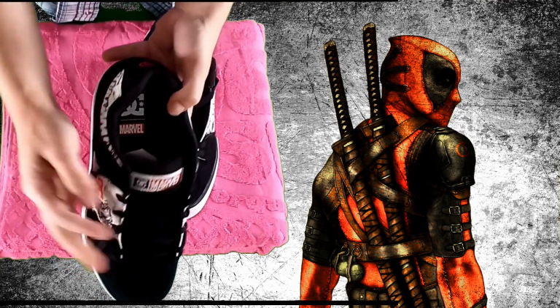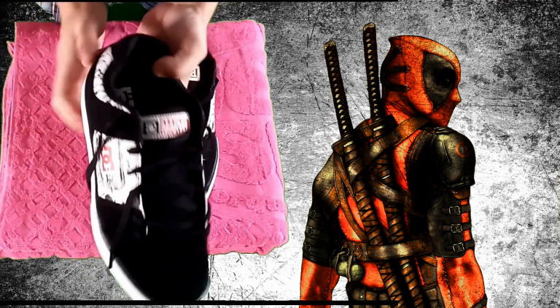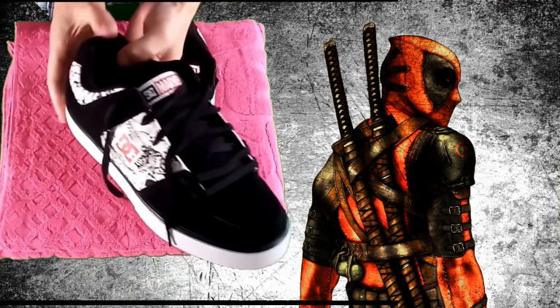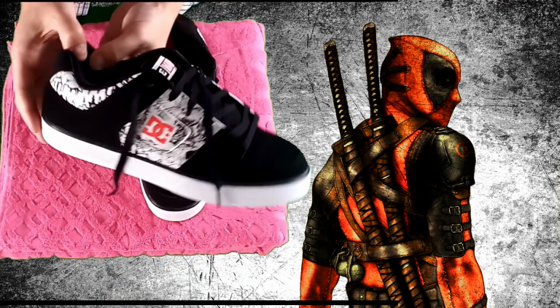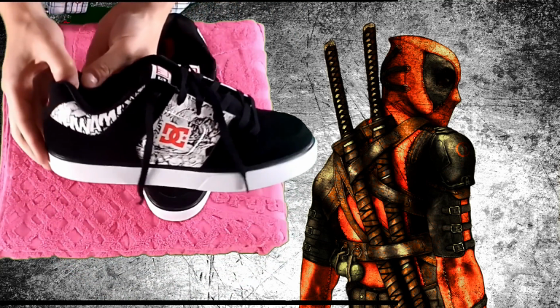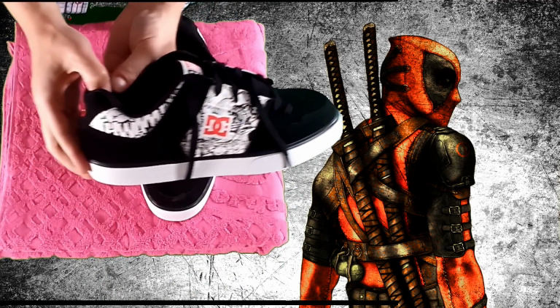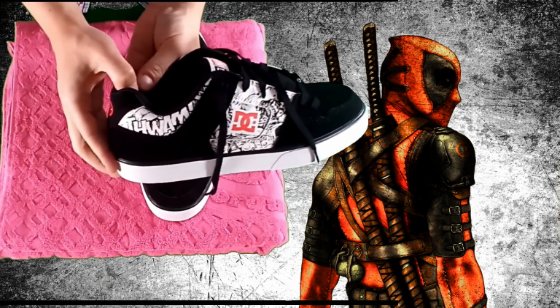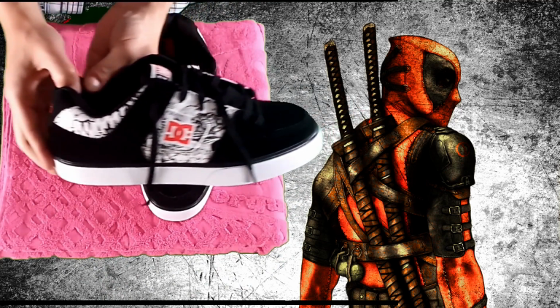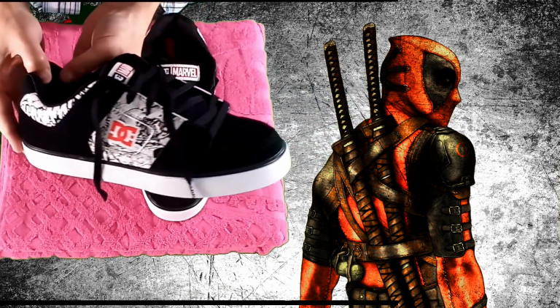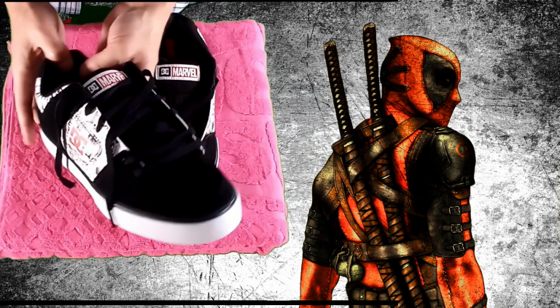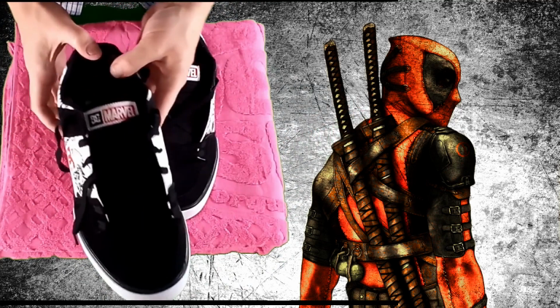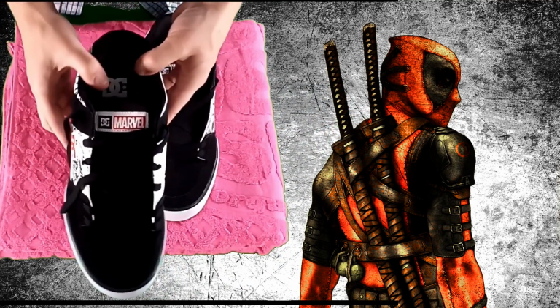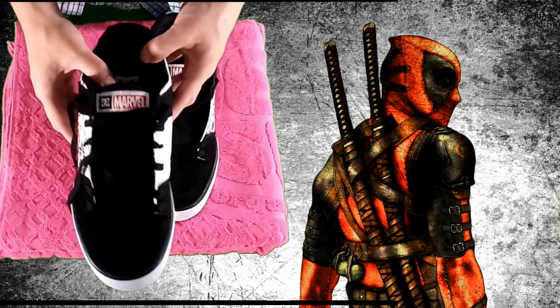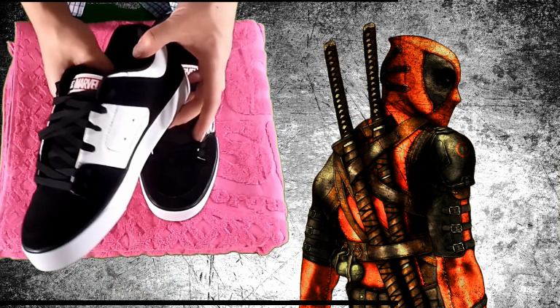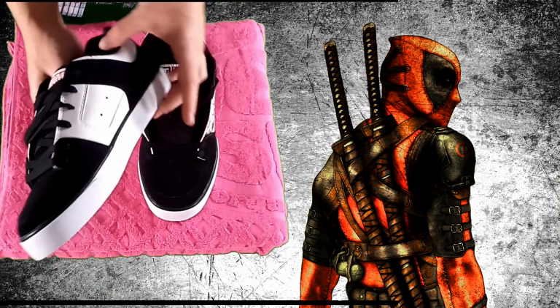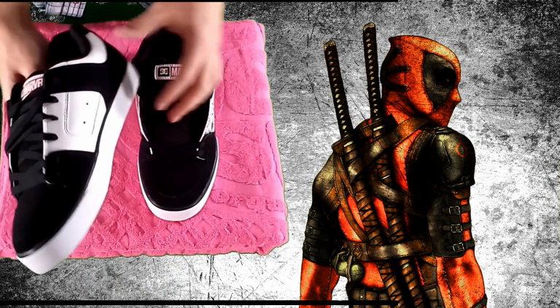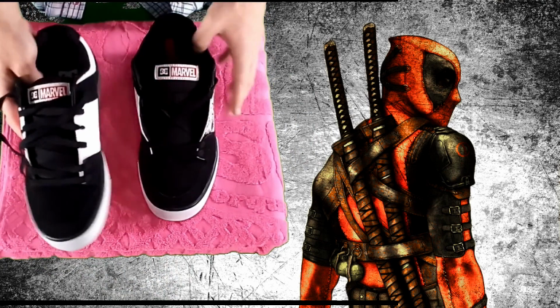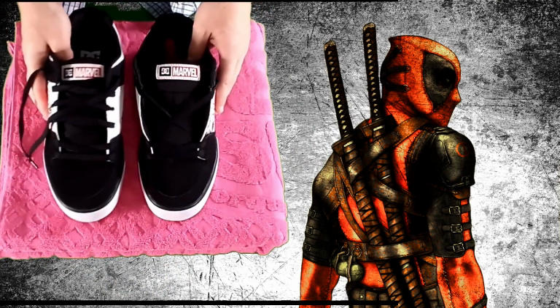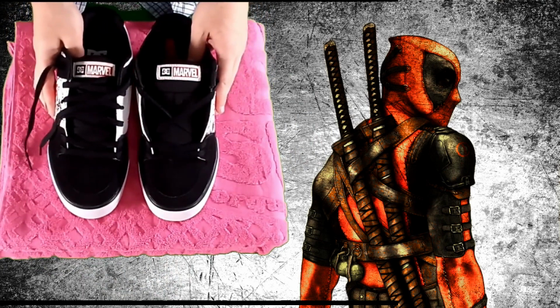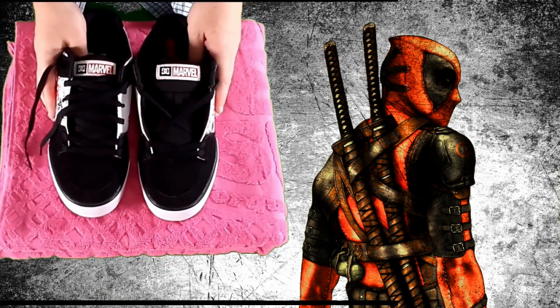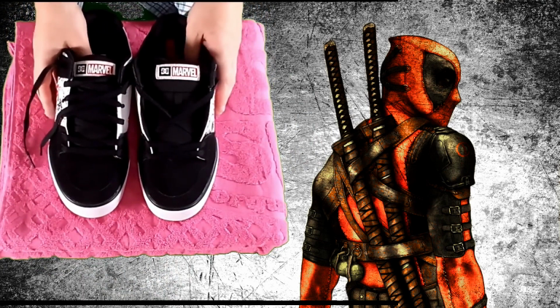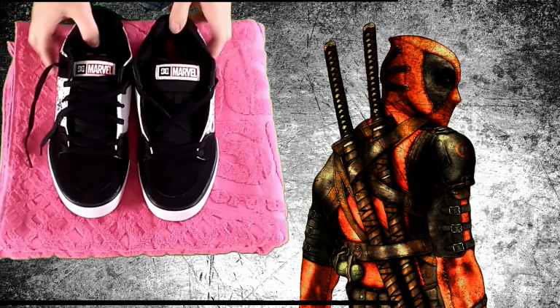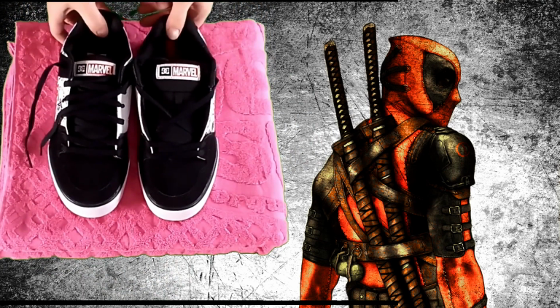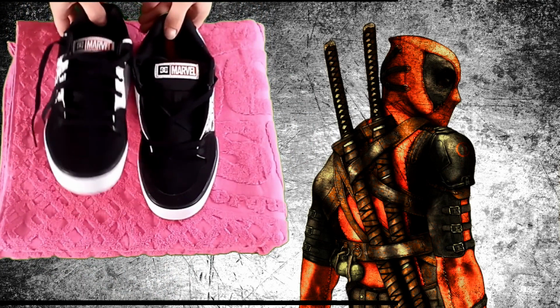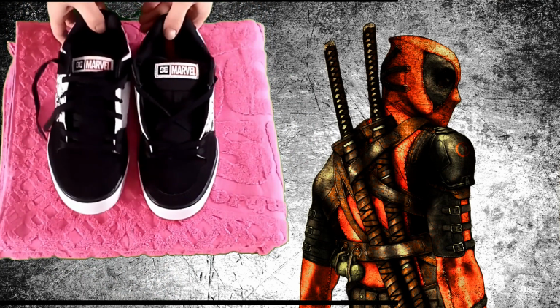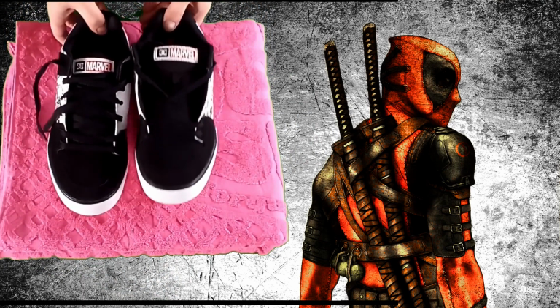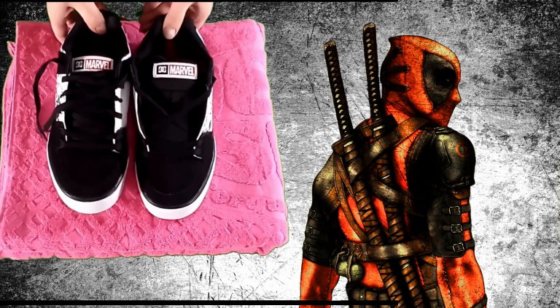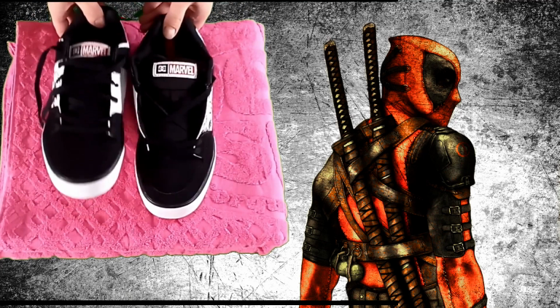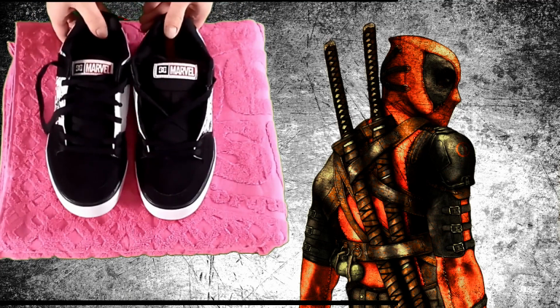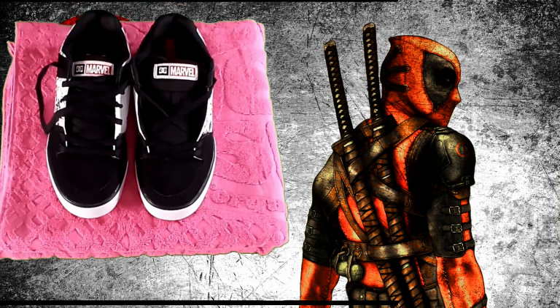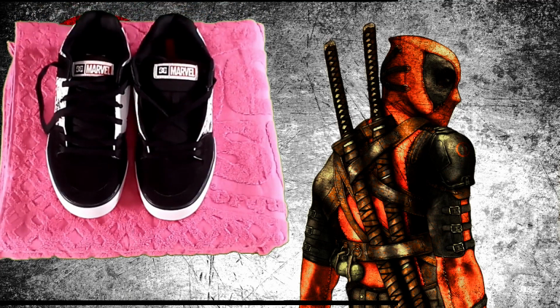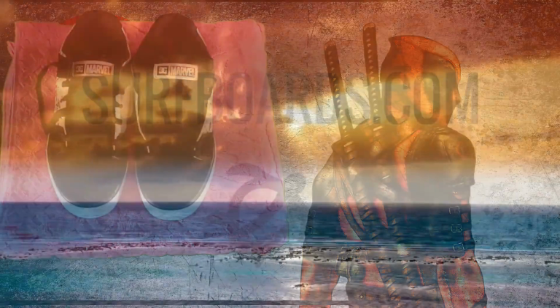These DC Pure shoes are a perfect choice for the stylish Deadpool fan. You can find the DC Deadpool Pure shoes at surfboards.com, and make sure to like and subscribe for more product videos, including the other two styles of Deadpool shoes from DC and Marvel Comics.